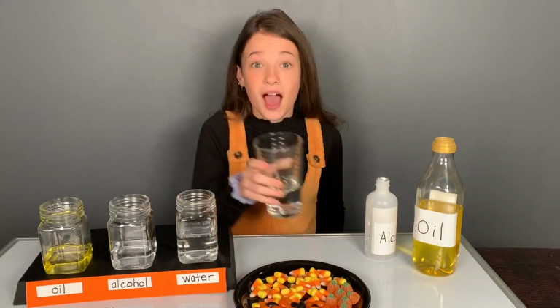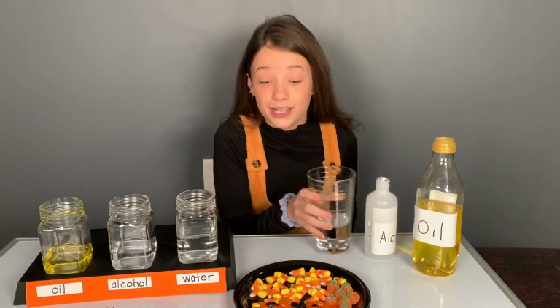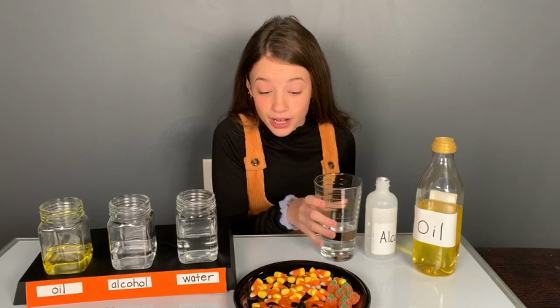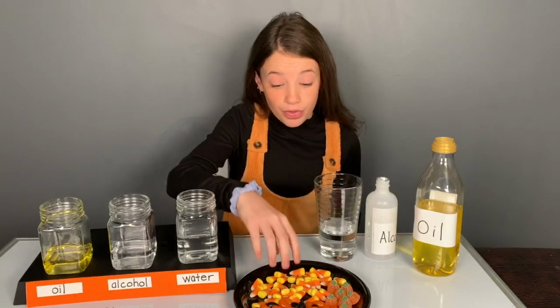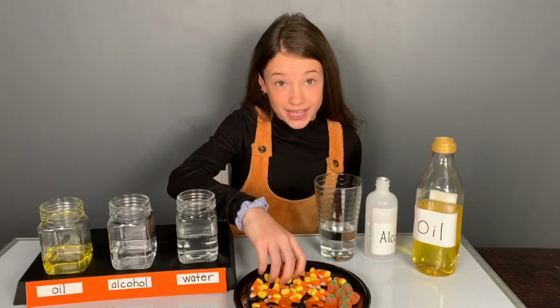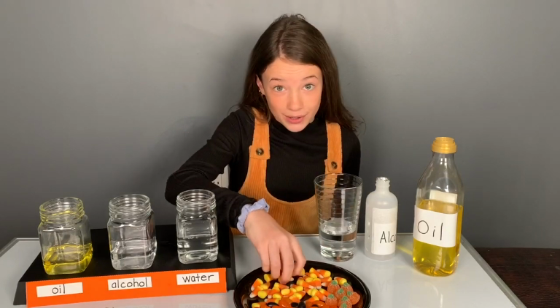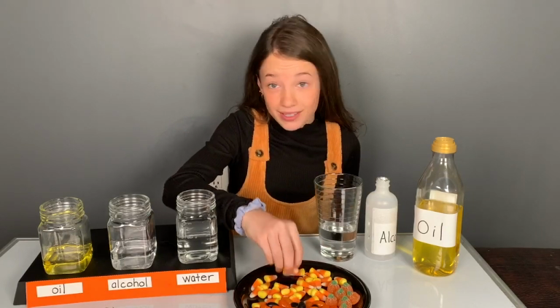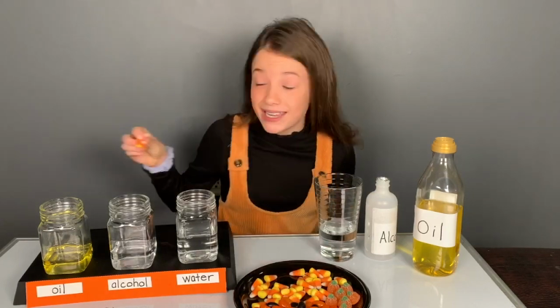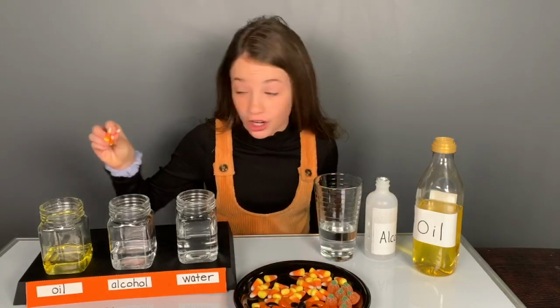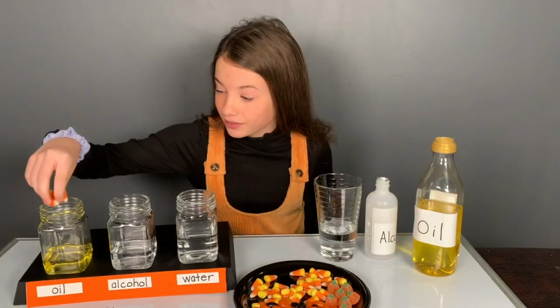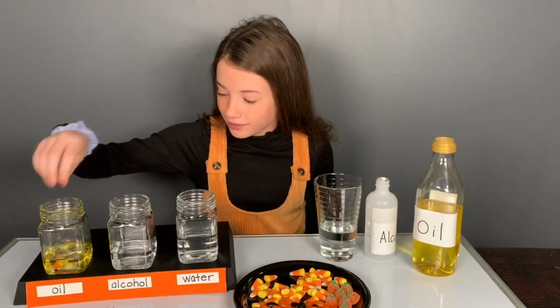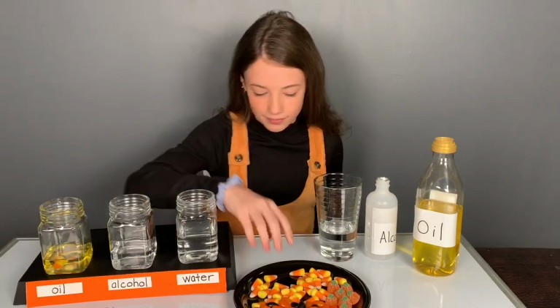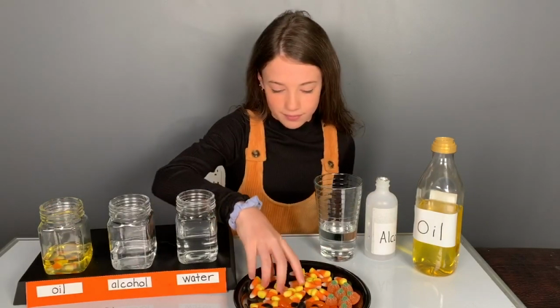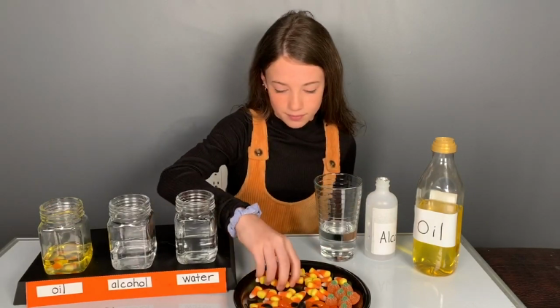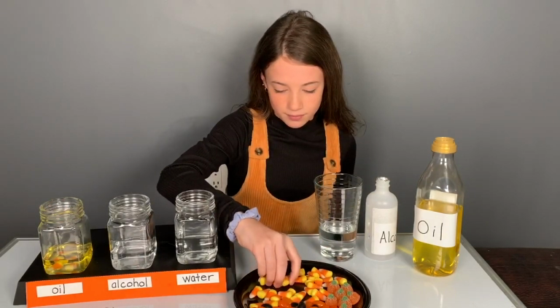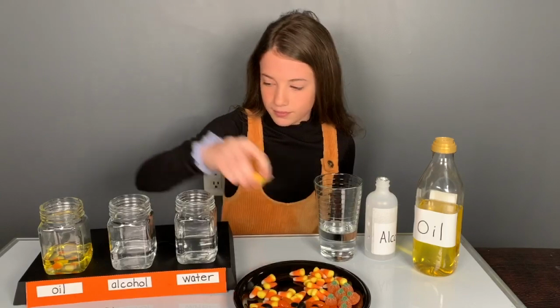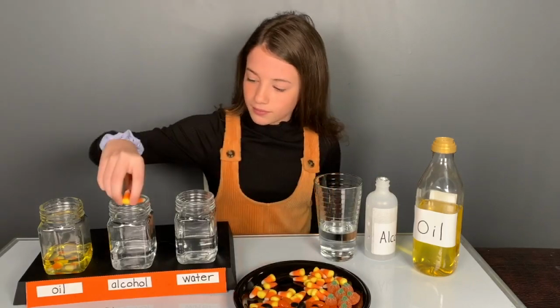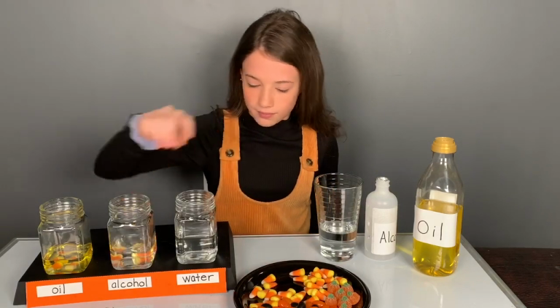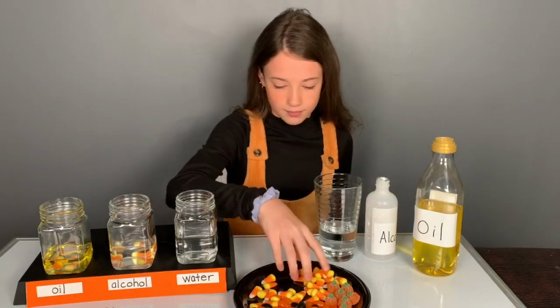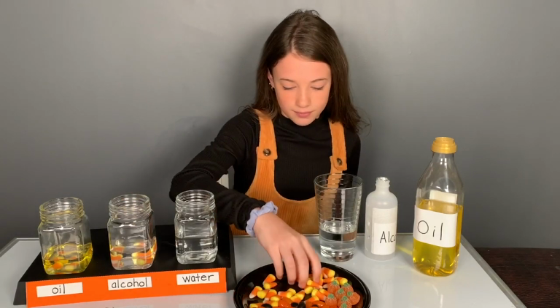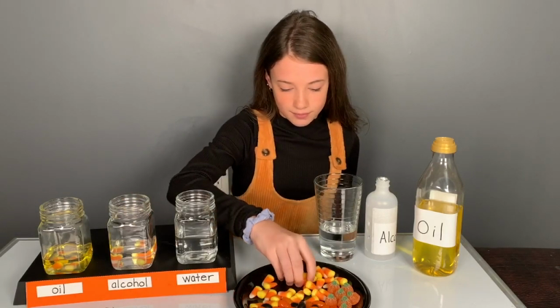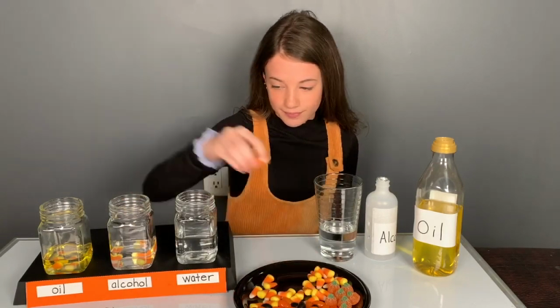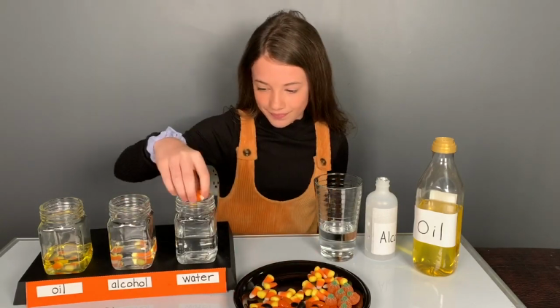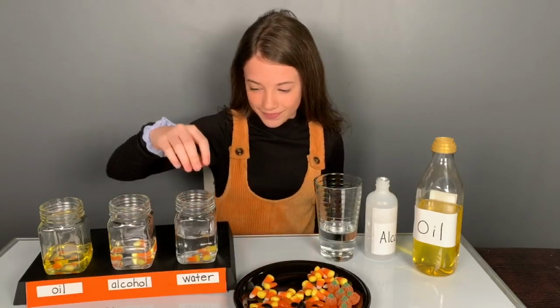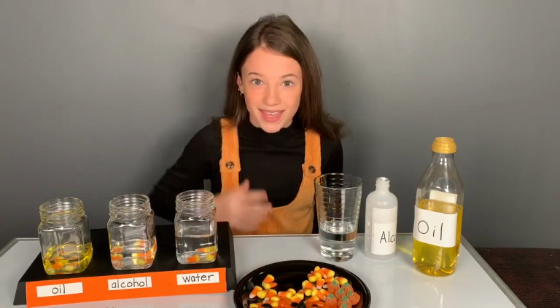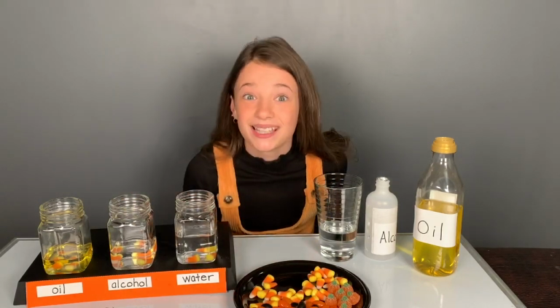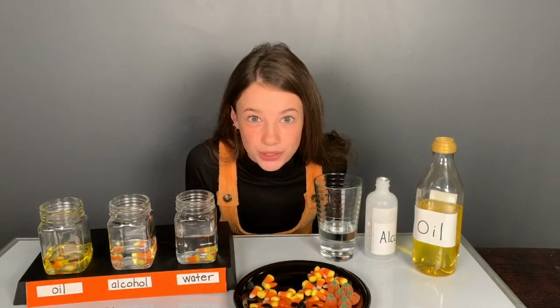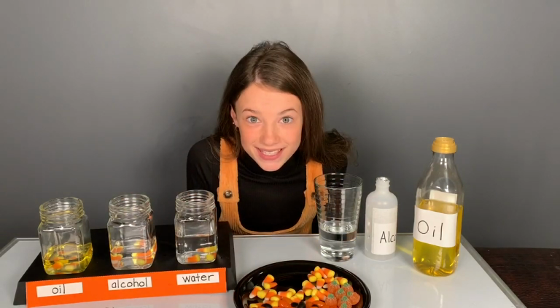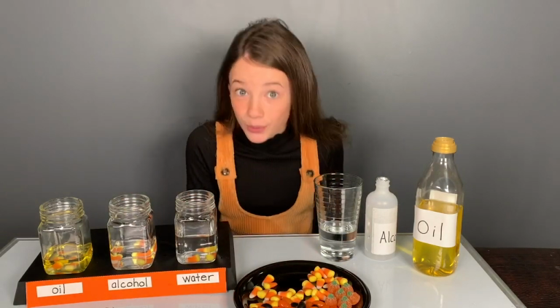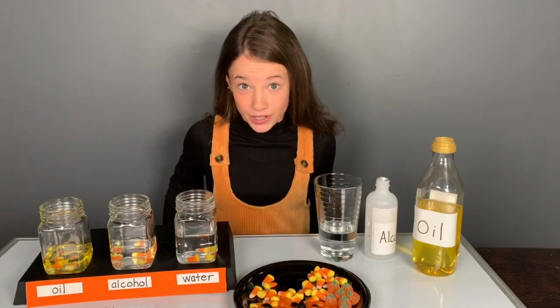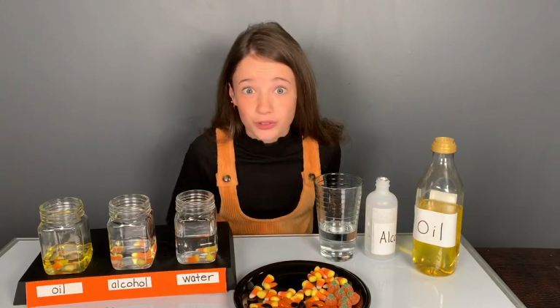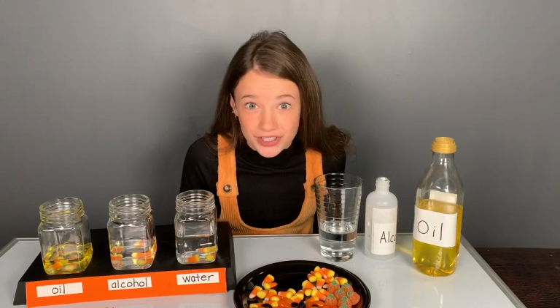I'm going to put three candy corn in each jar. Let's wait and see which one dissolves faster.